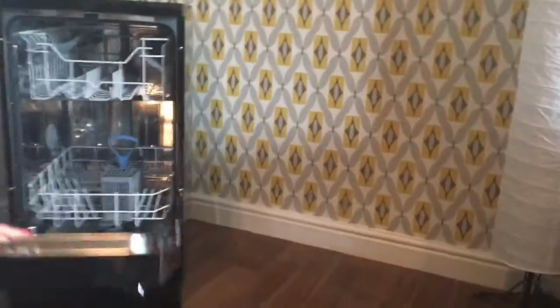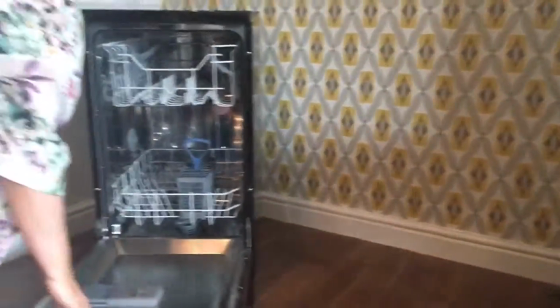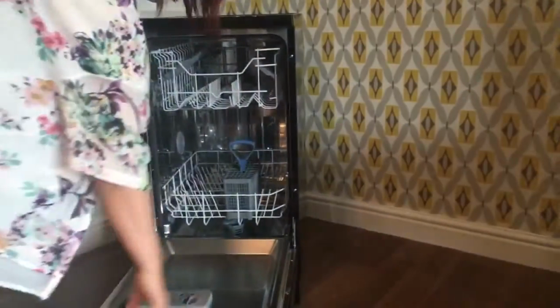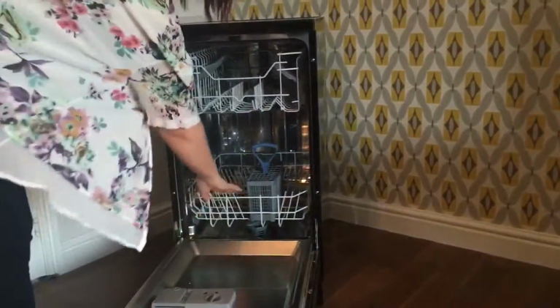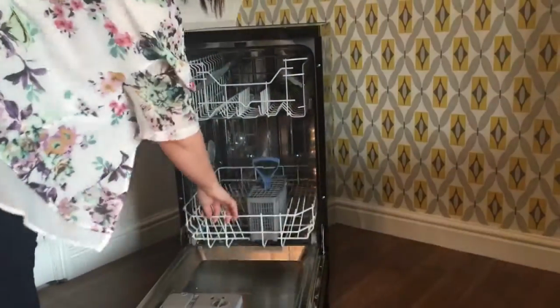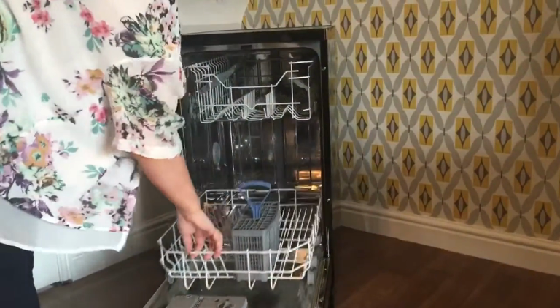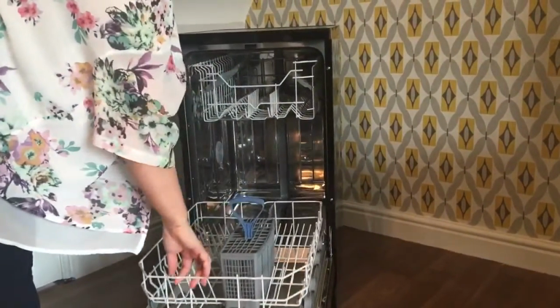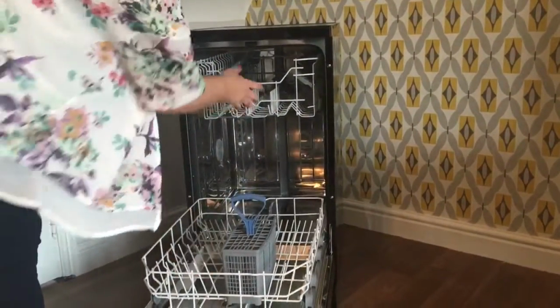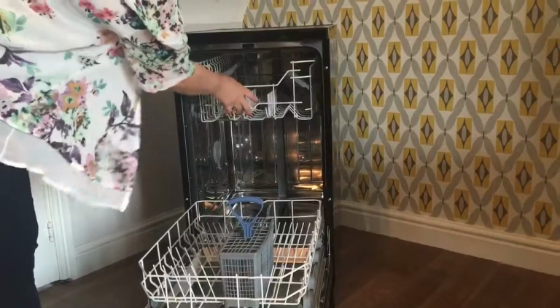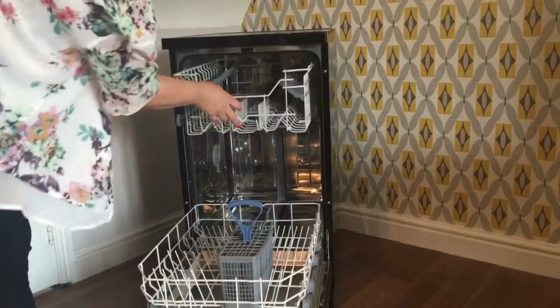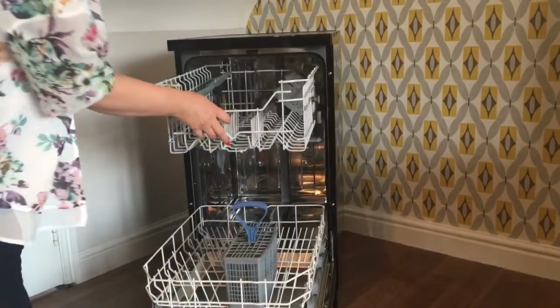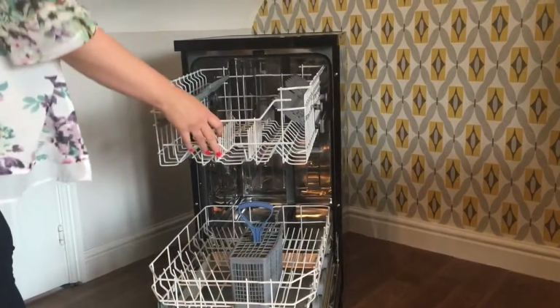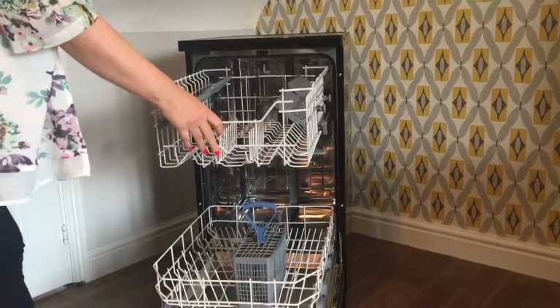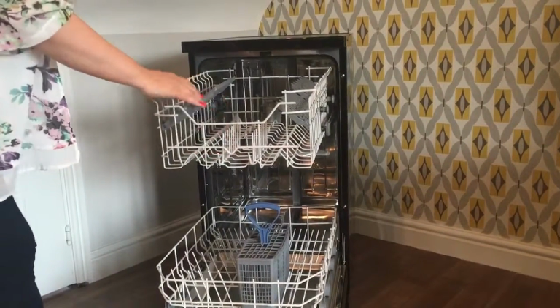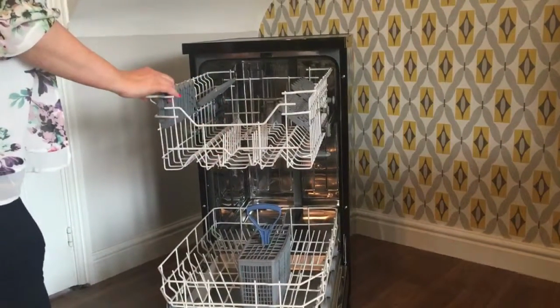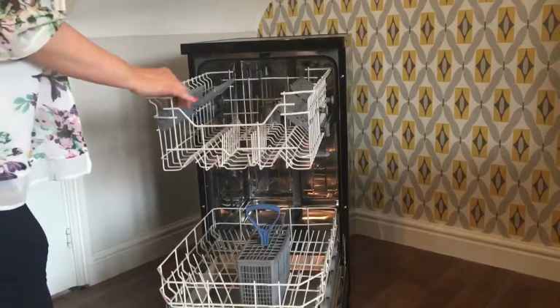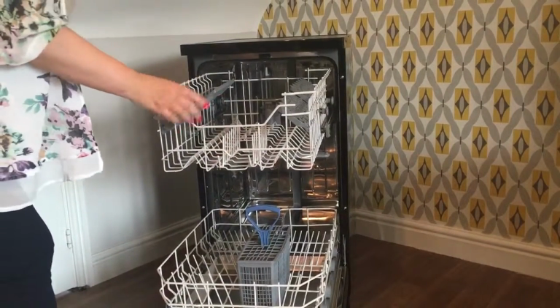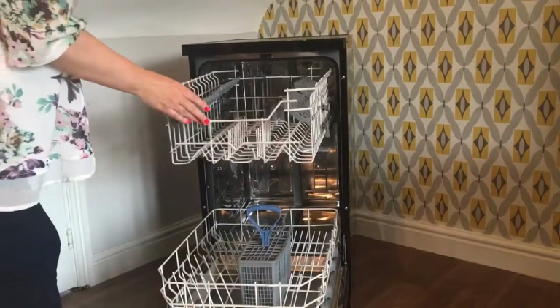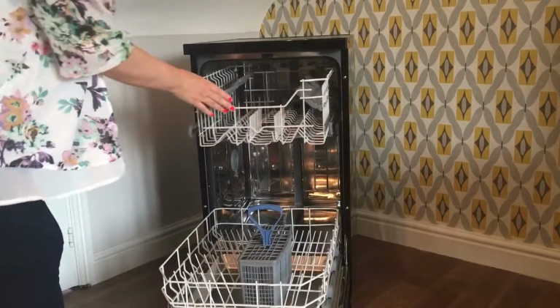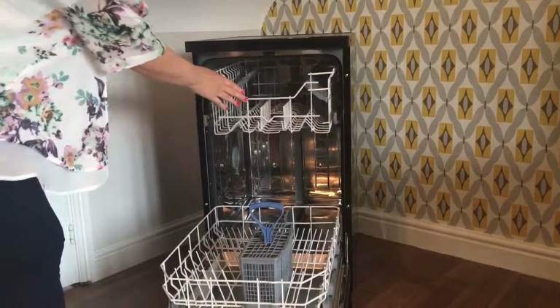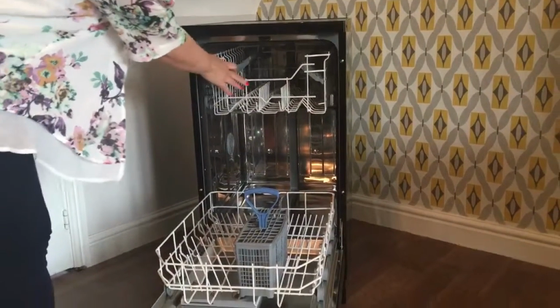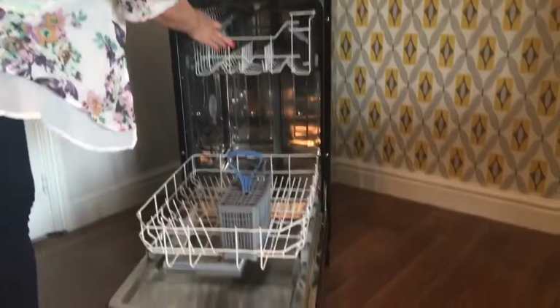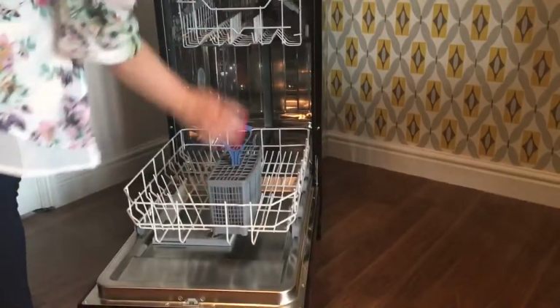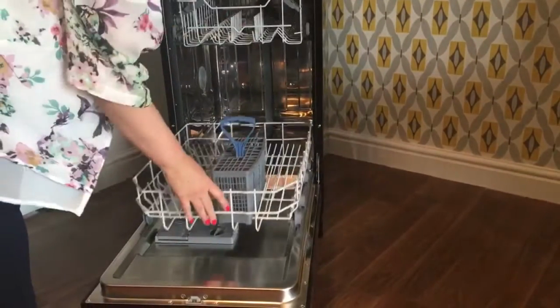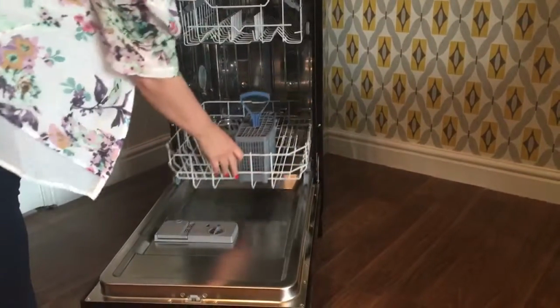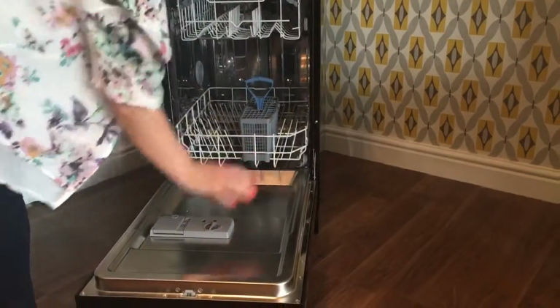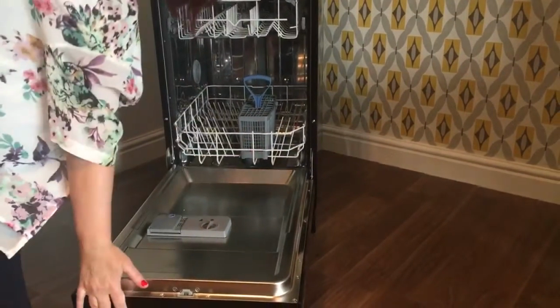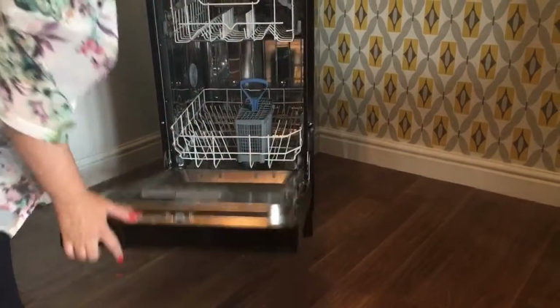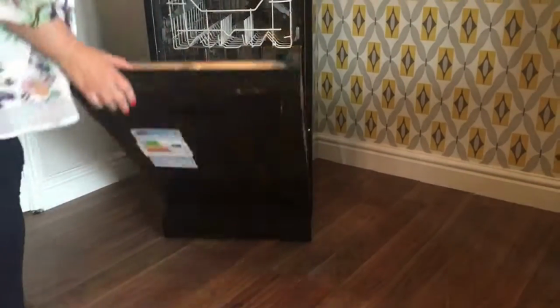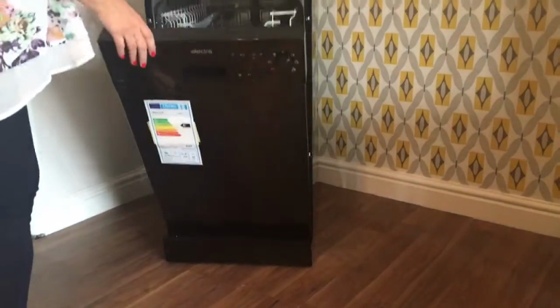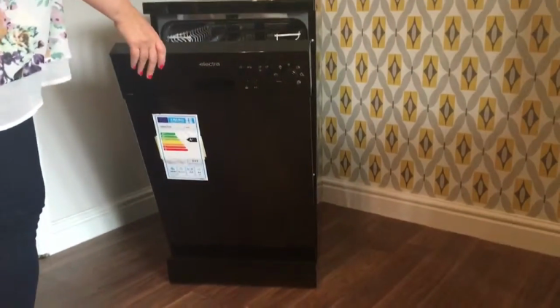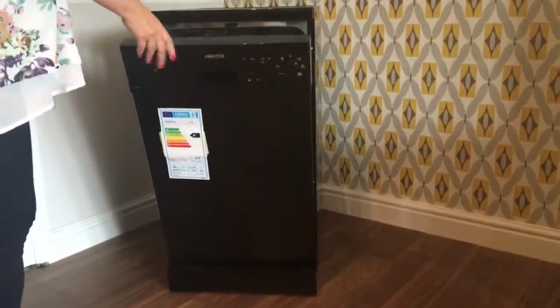Ease of use — very easy baskets to load. You can just use the top or the bottom, whichever suits. Which is great, and it's ideal if you're doing a big roast dinner or making lots of yummy cakes.